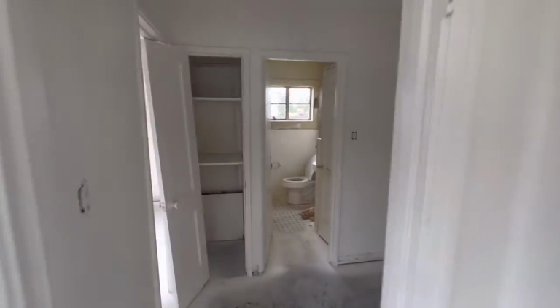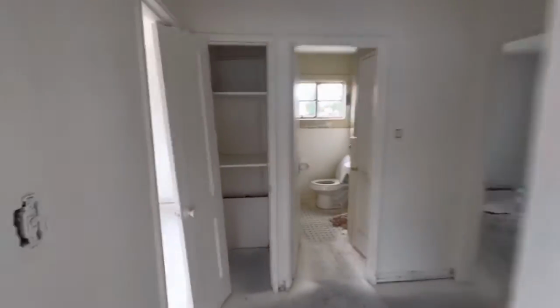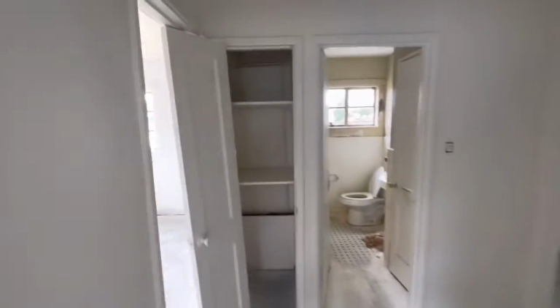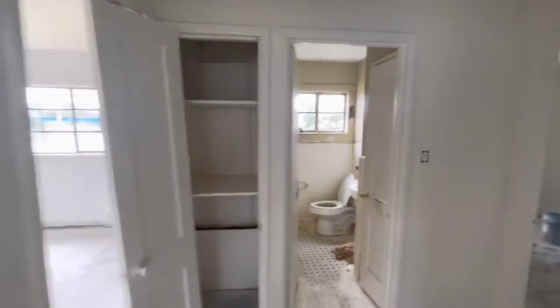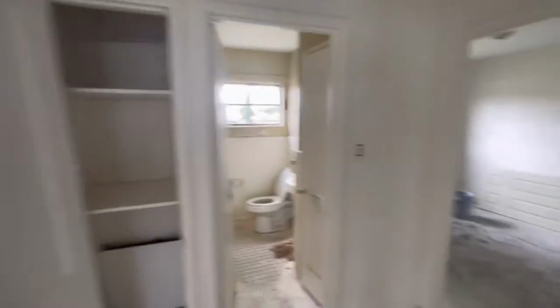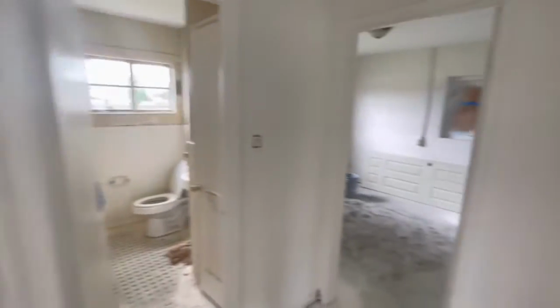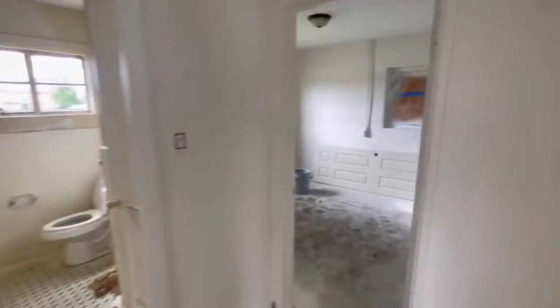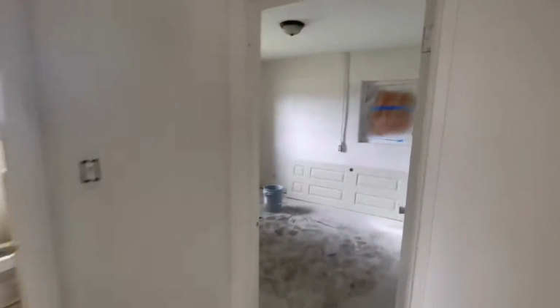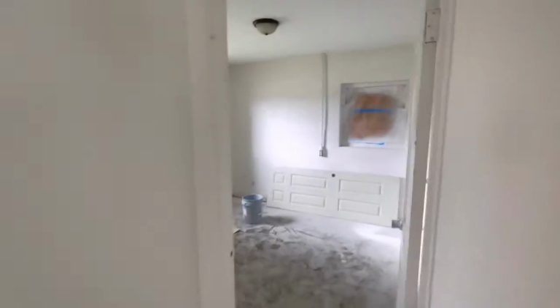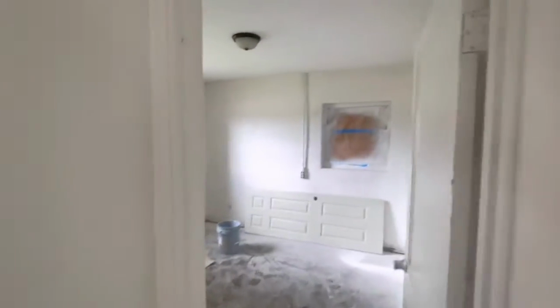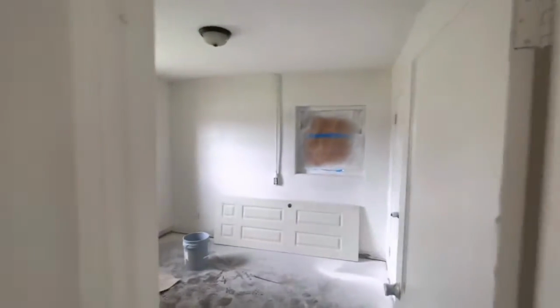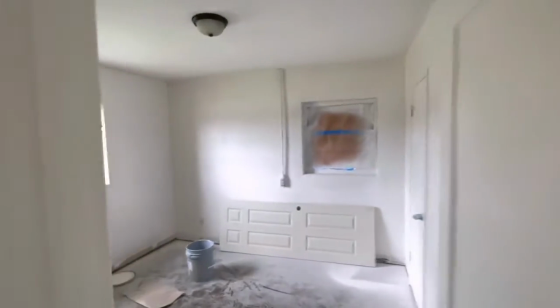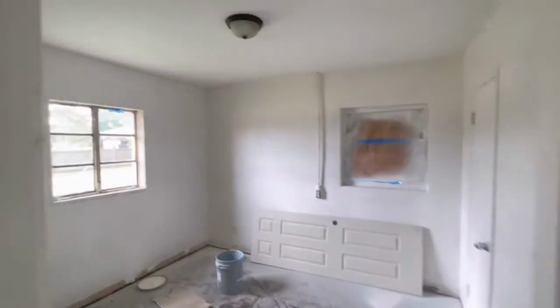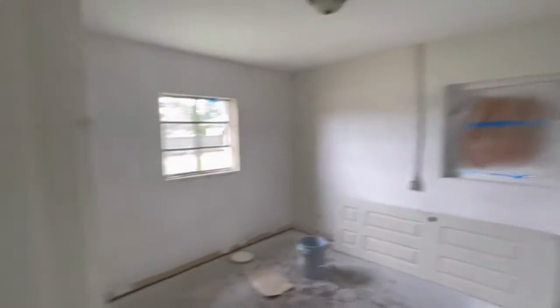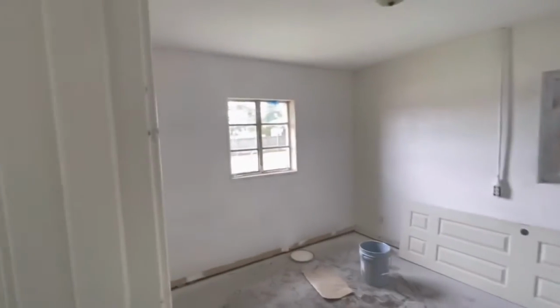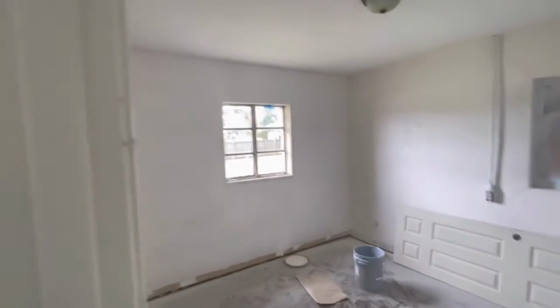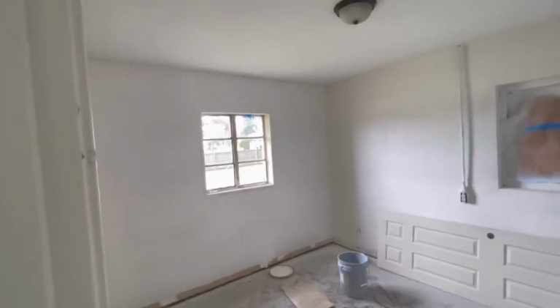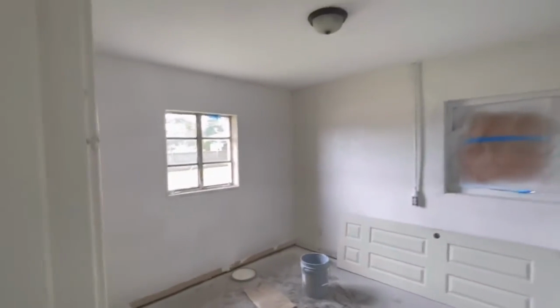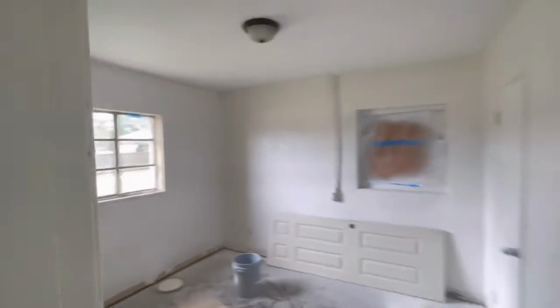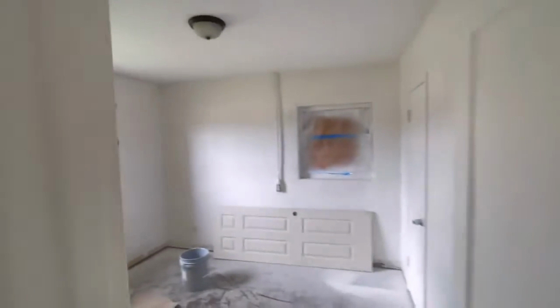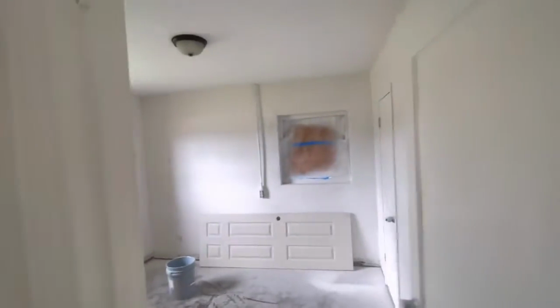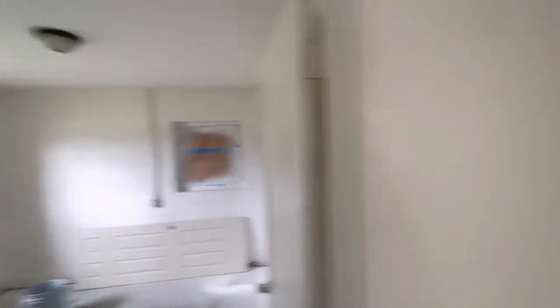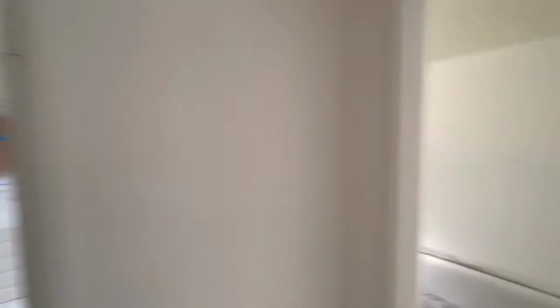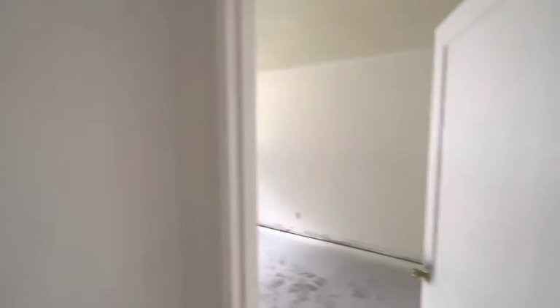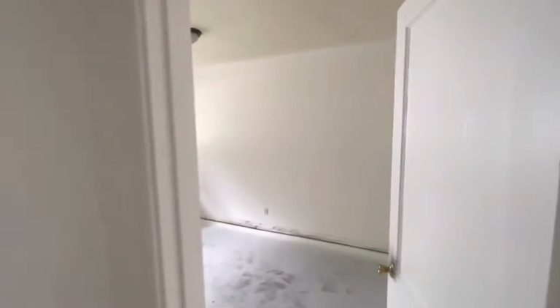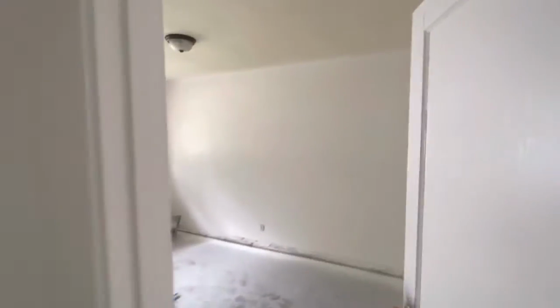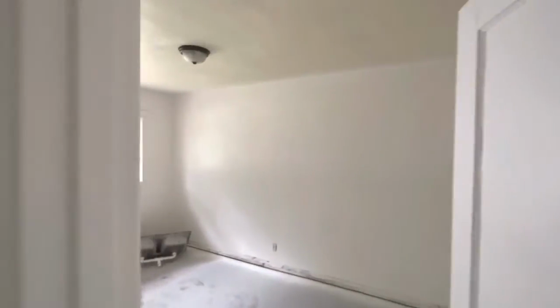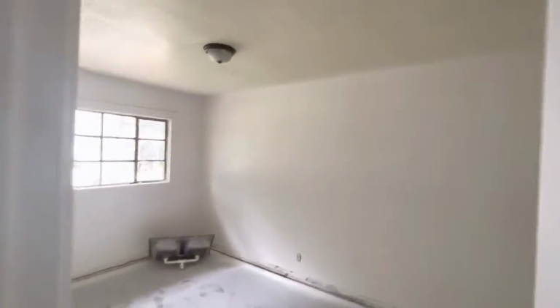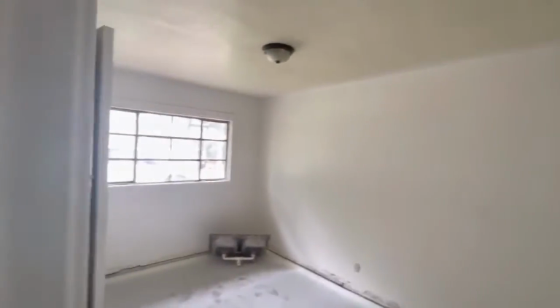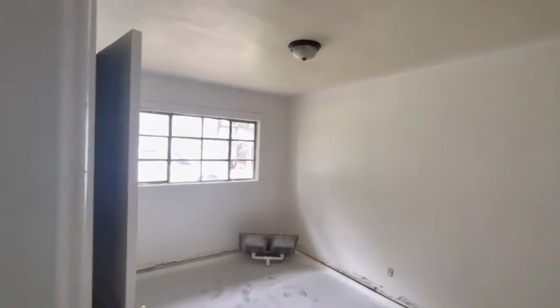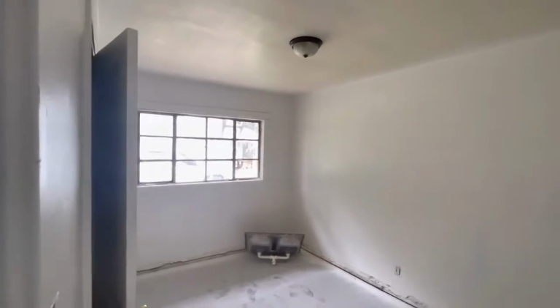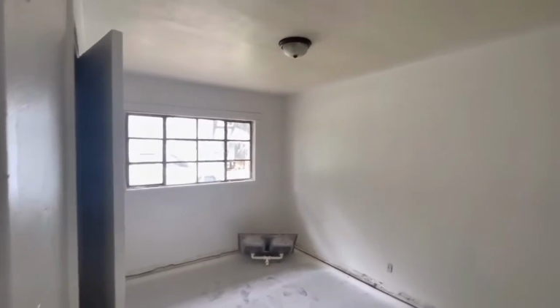This thing is going to look a lot different from when I first bought it. Buy, rehab, rent, refinance, and then repeat.